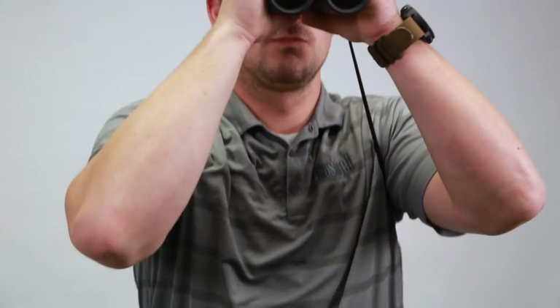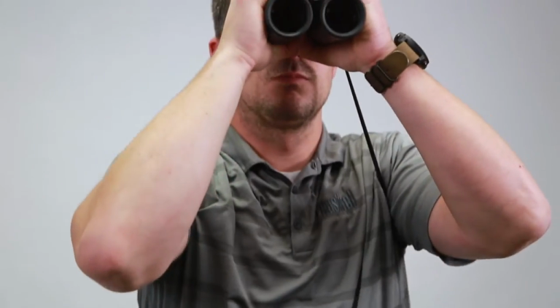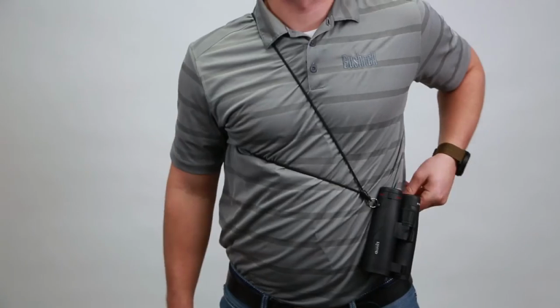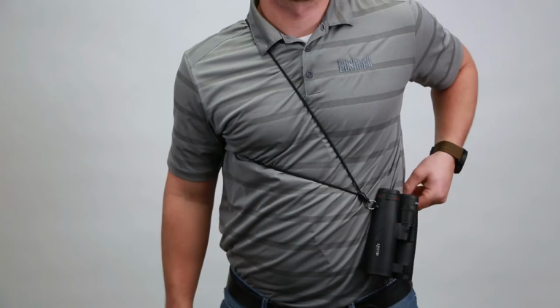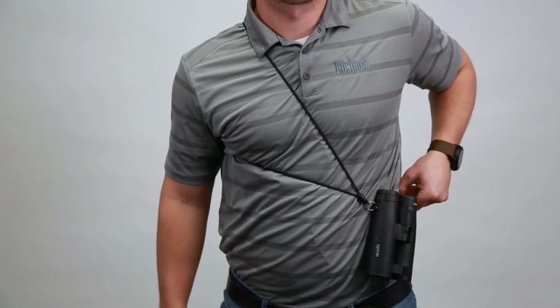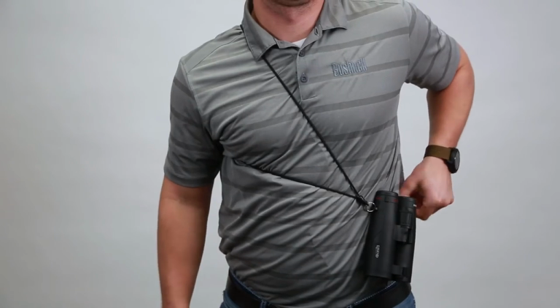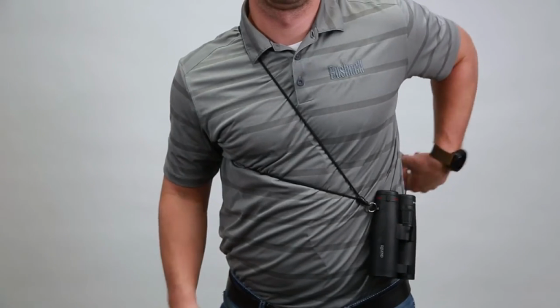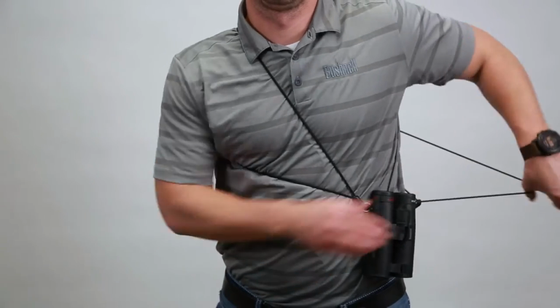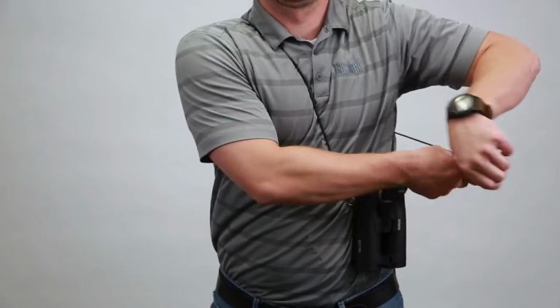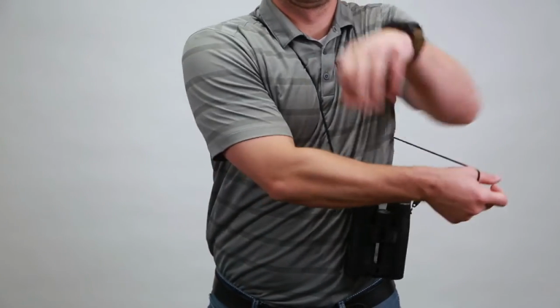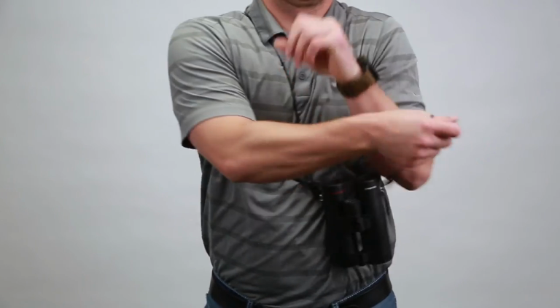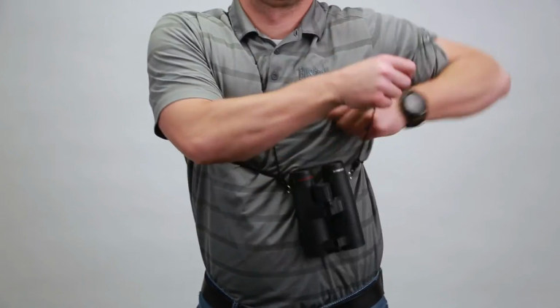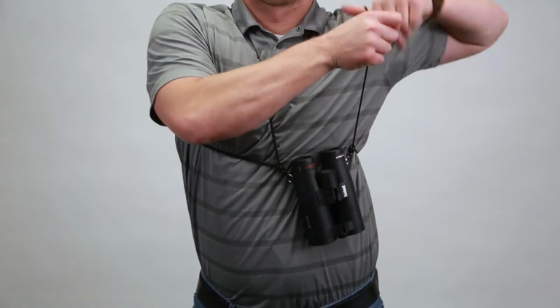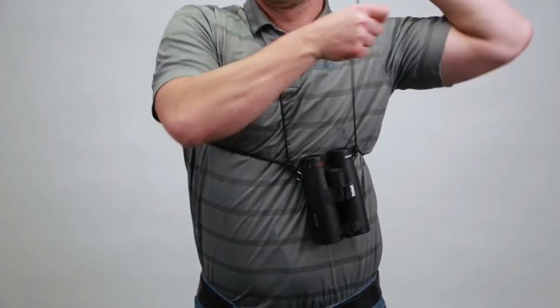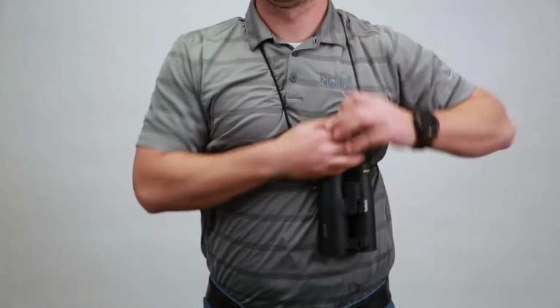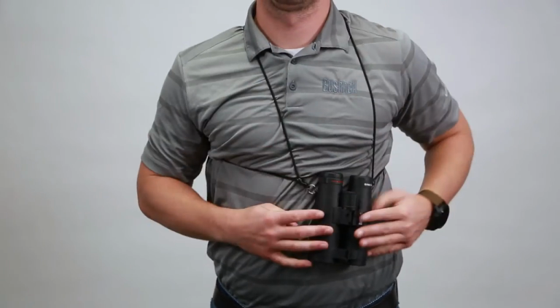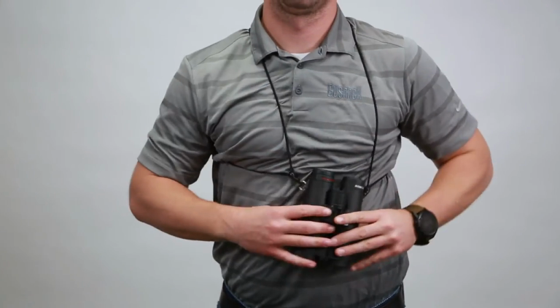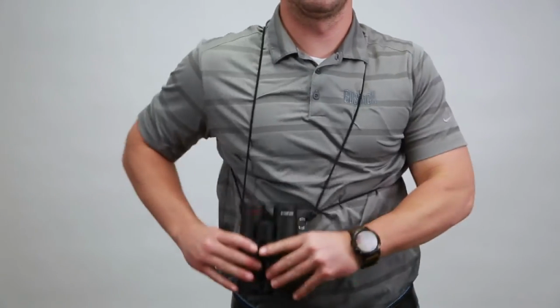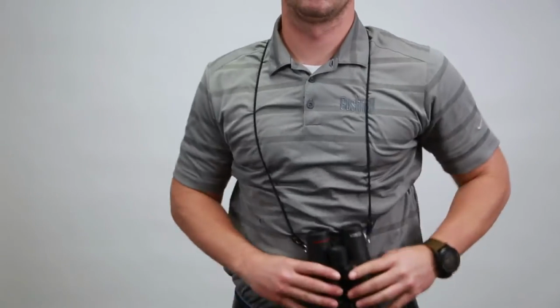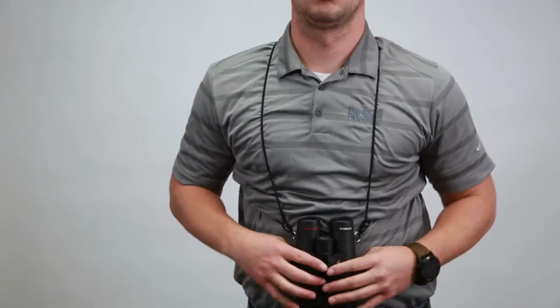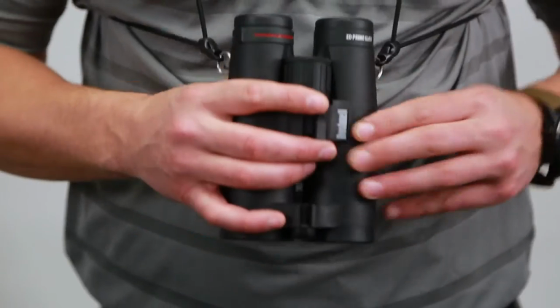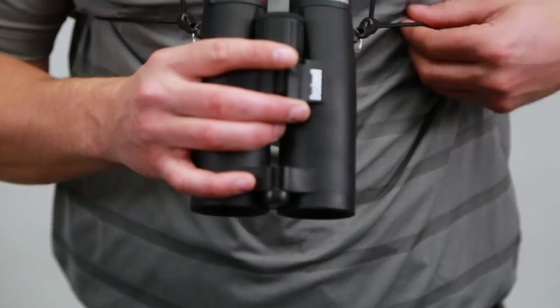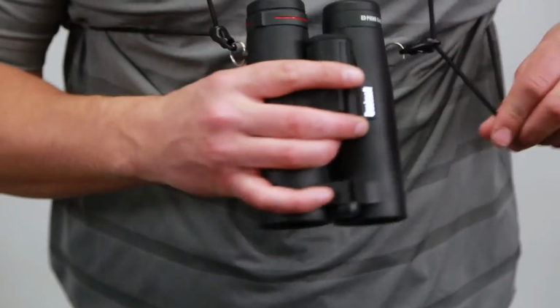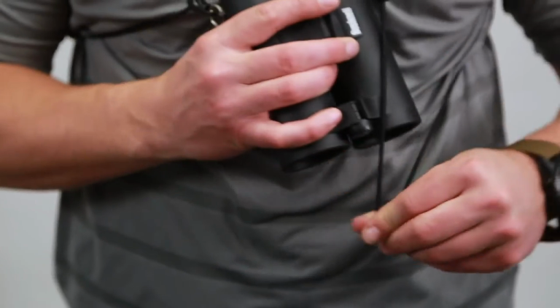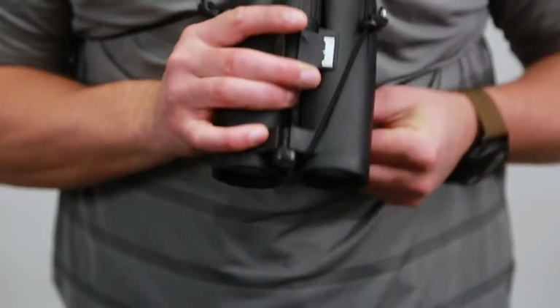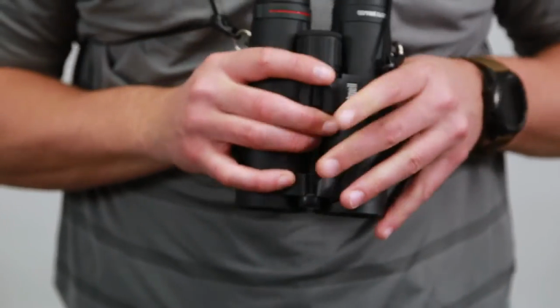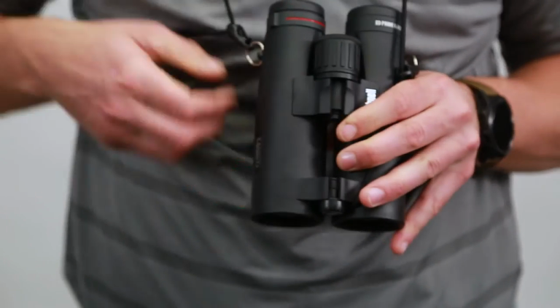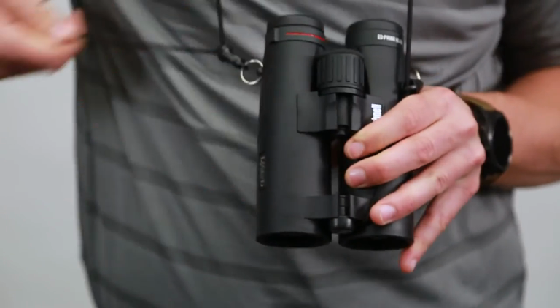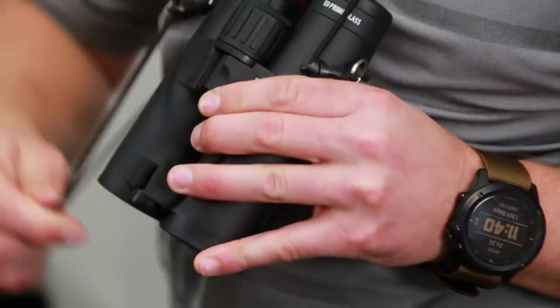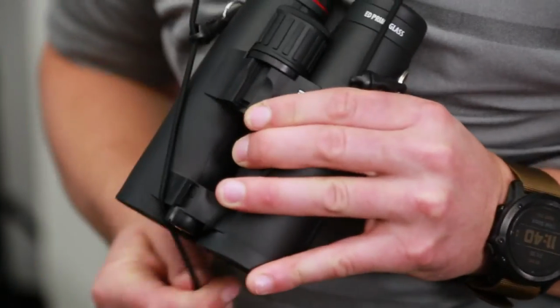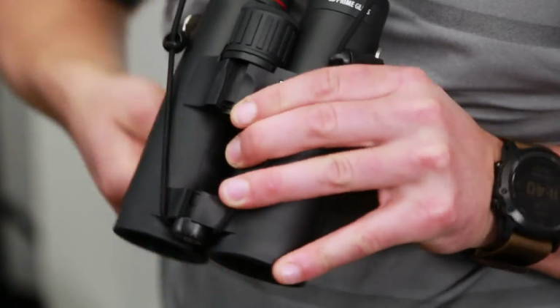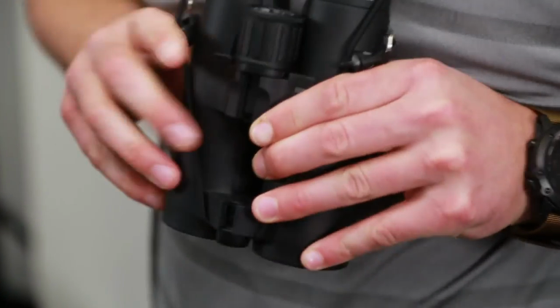For the traditional harness fit, put both arms through to take pressure off your neck and to keep the binoculars tight to your chest. At any position, wrap the cord around the objectives to create an even tighter fit.